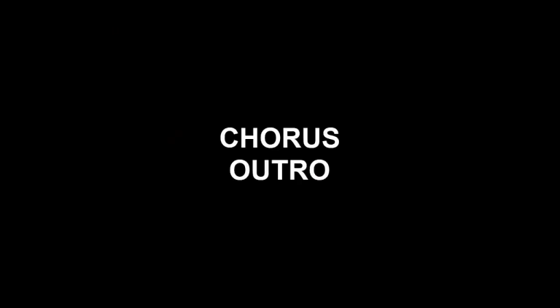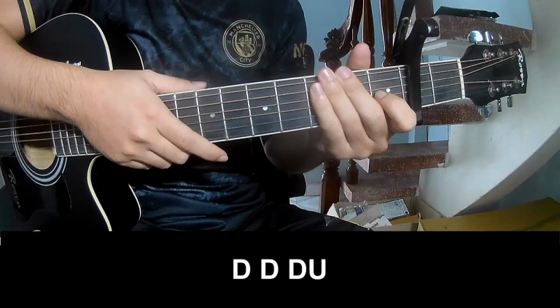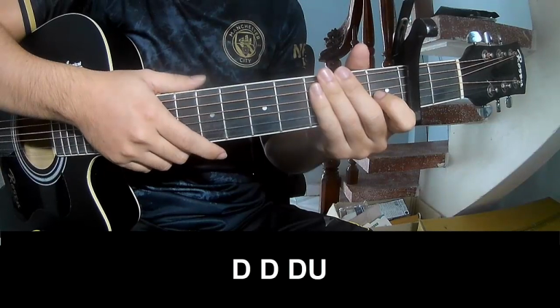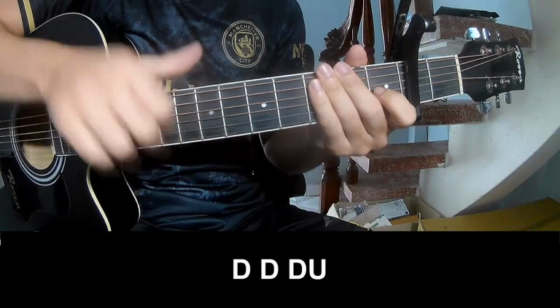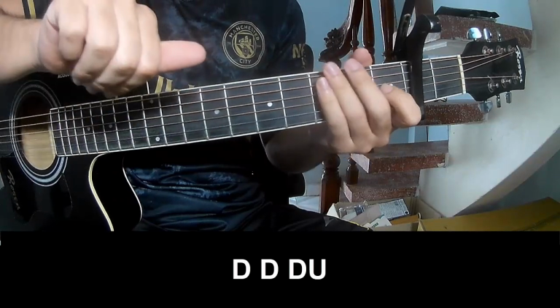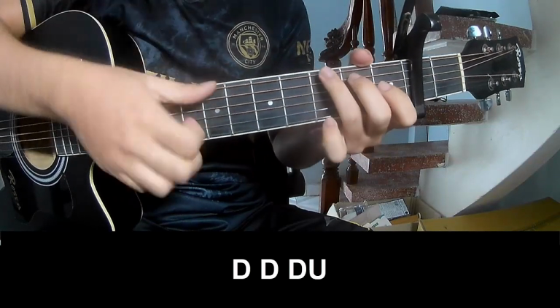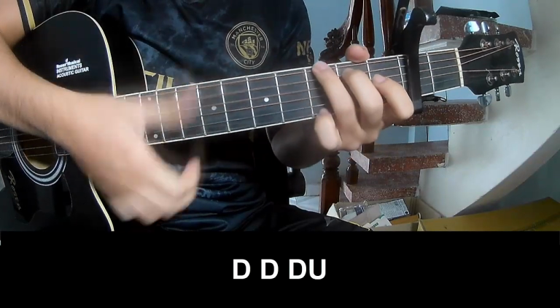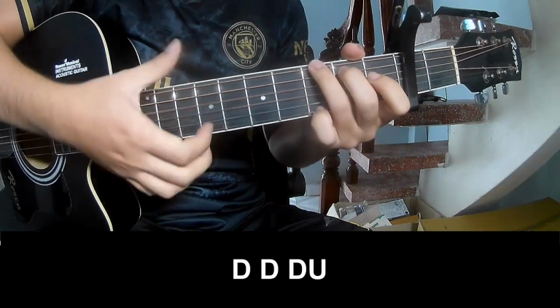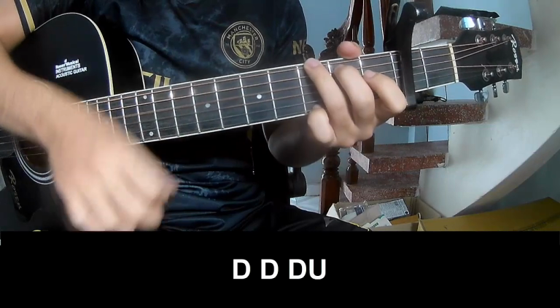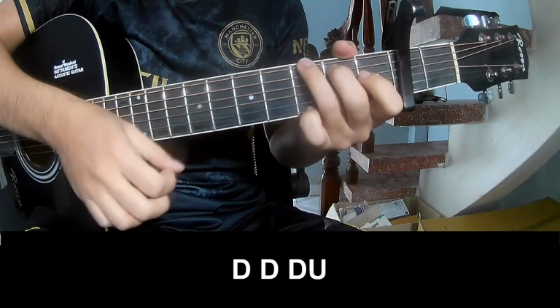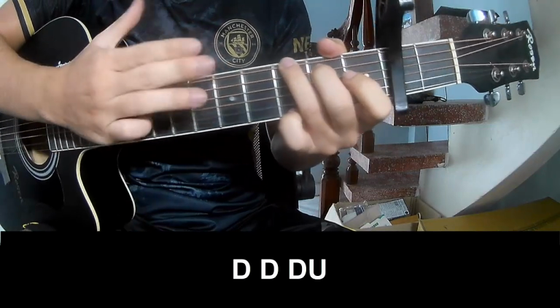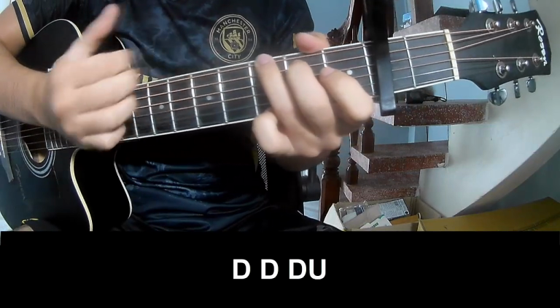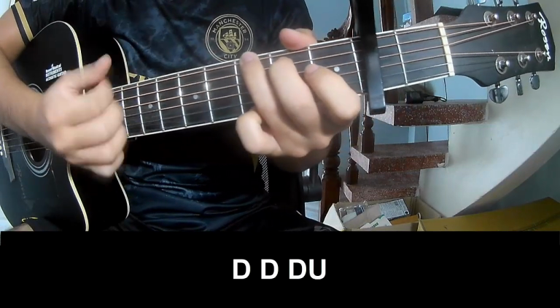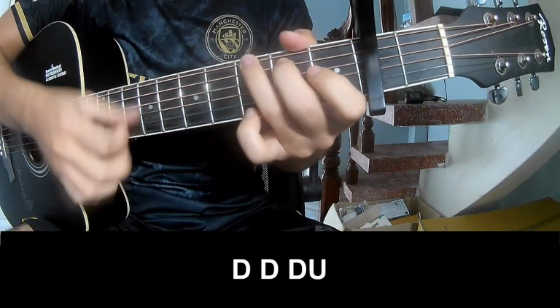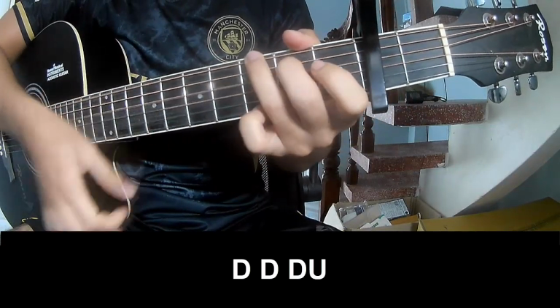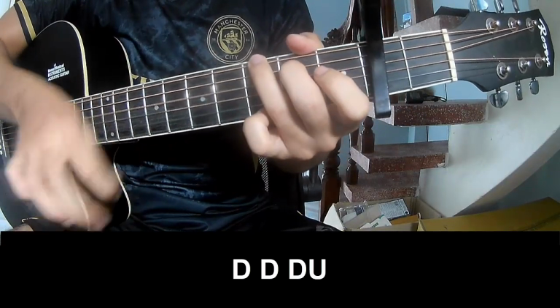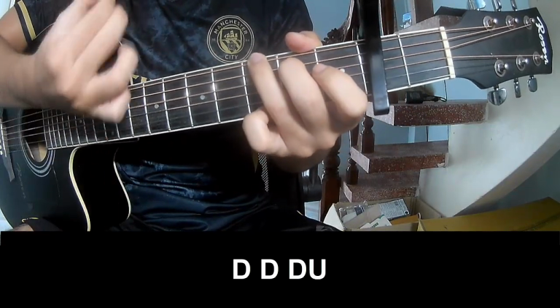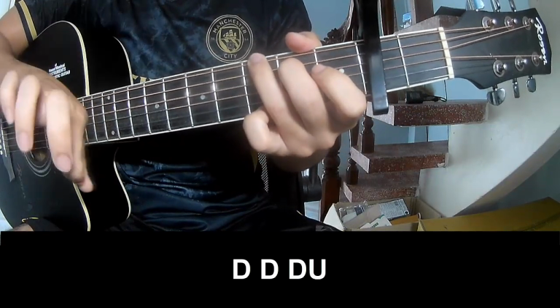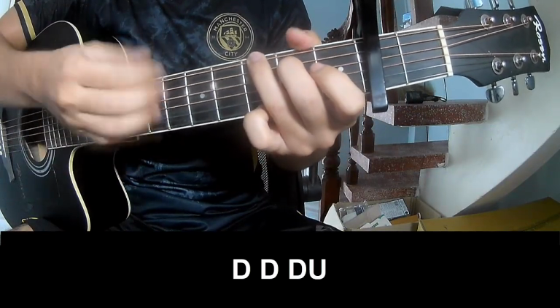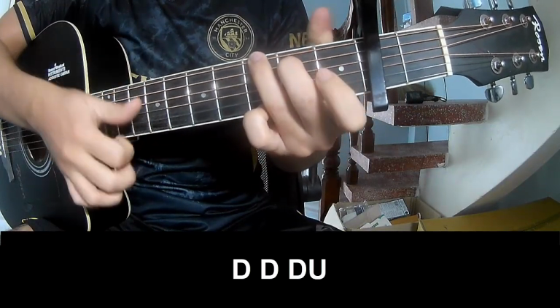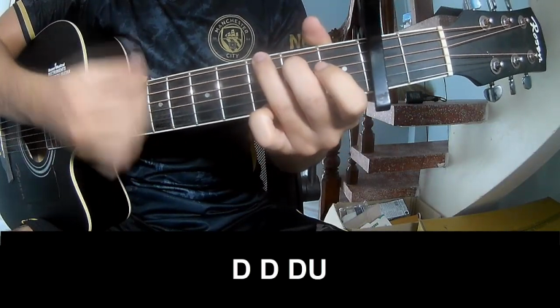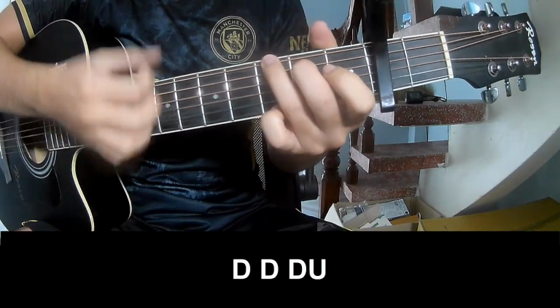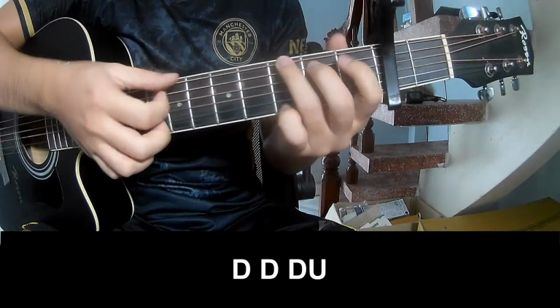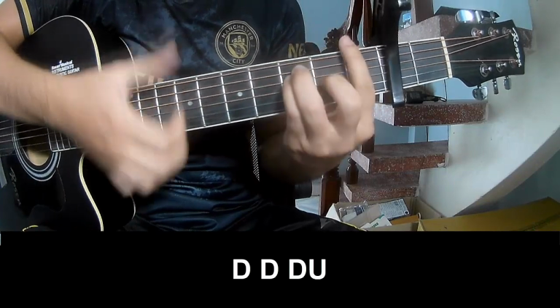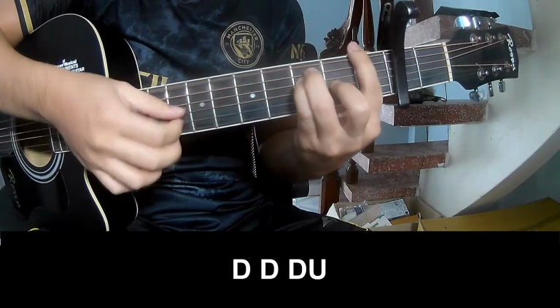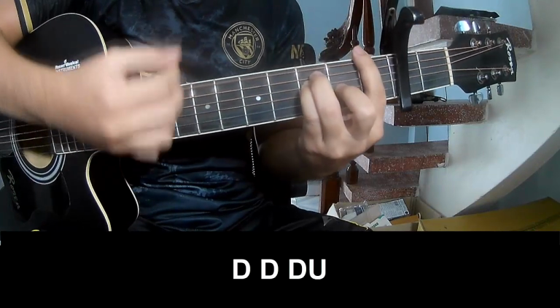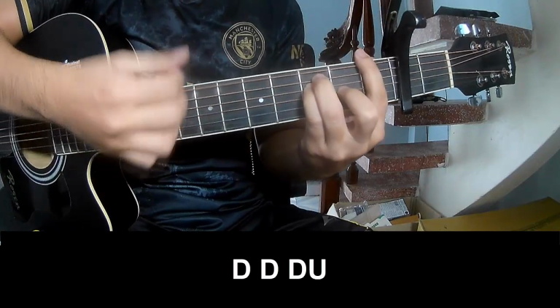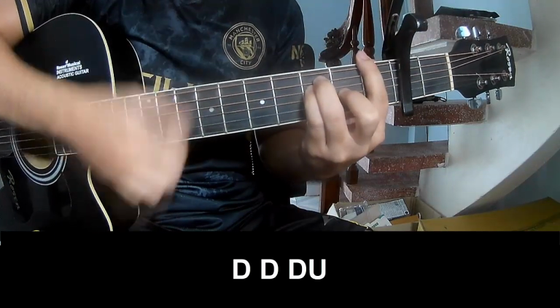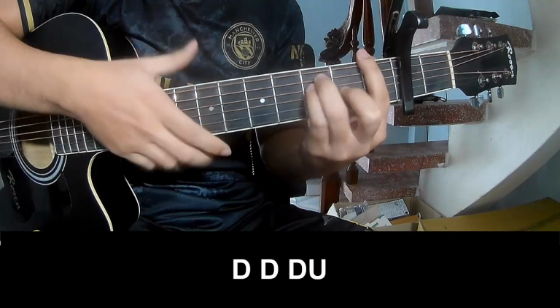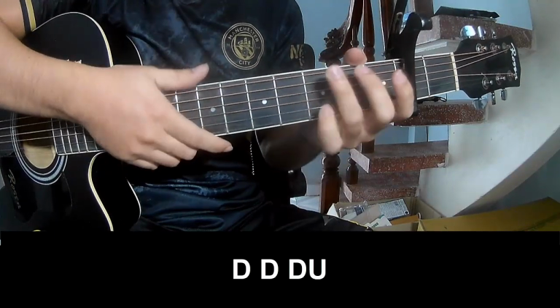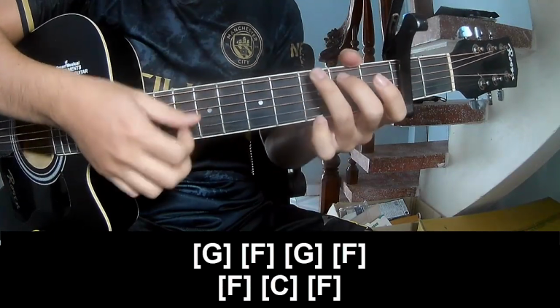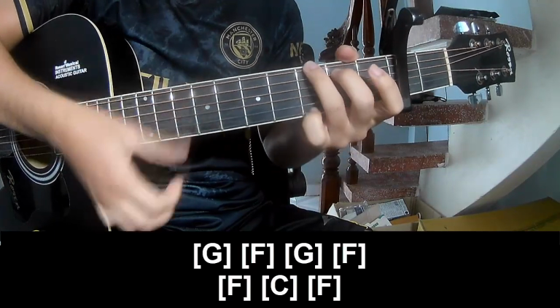Call this an outro, so you can play: Down Down Up Up Down Down, Down Up, Down Down Up Down Down Up. And you can play along G.